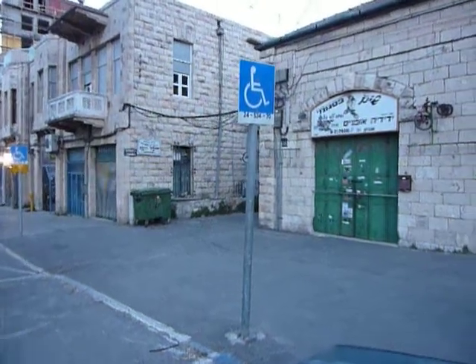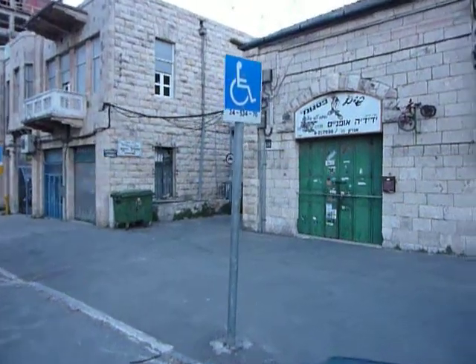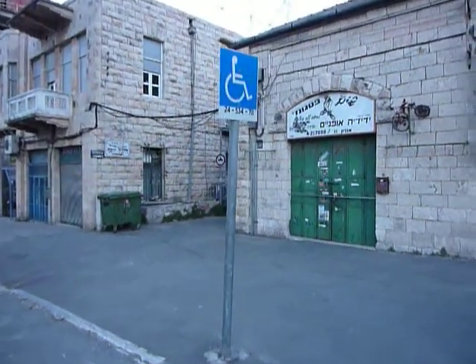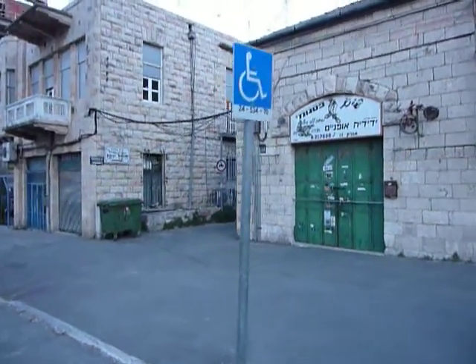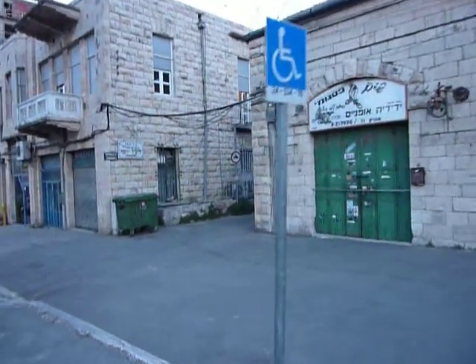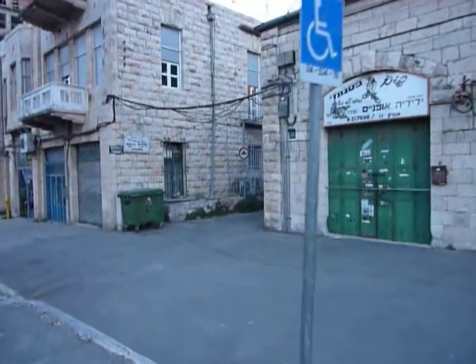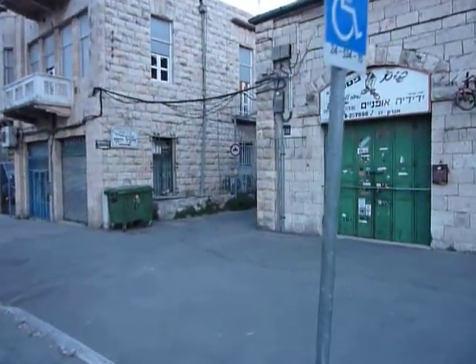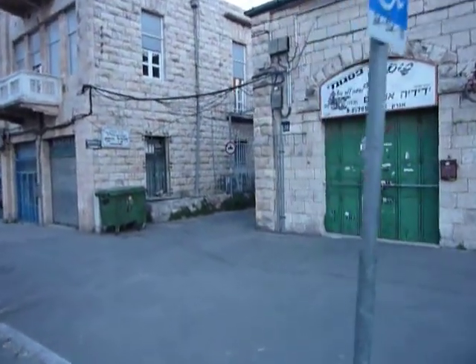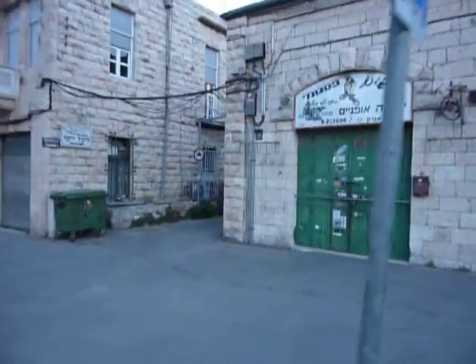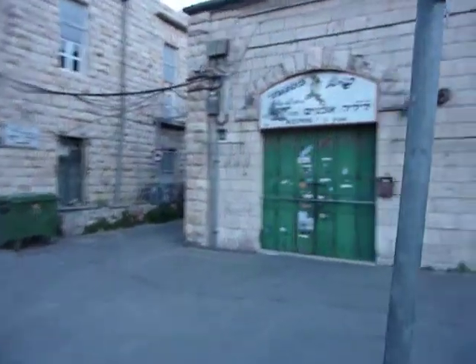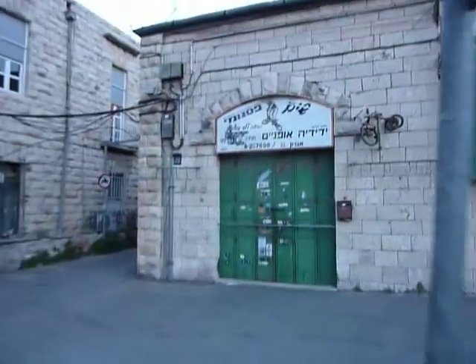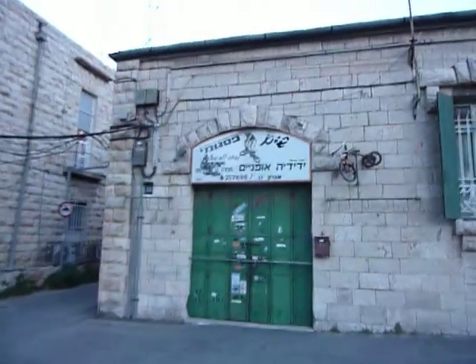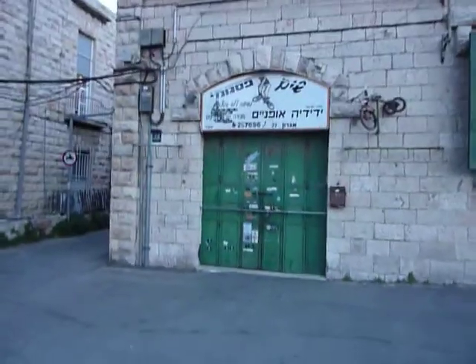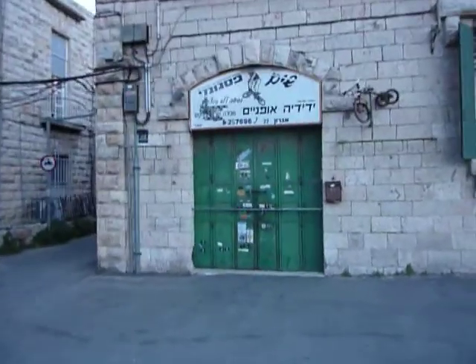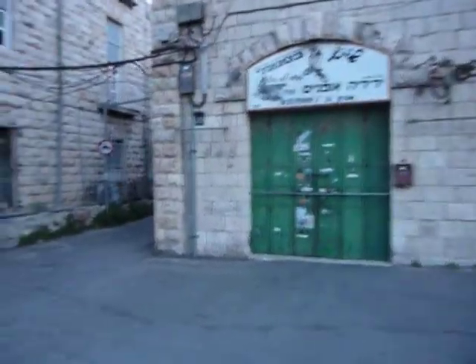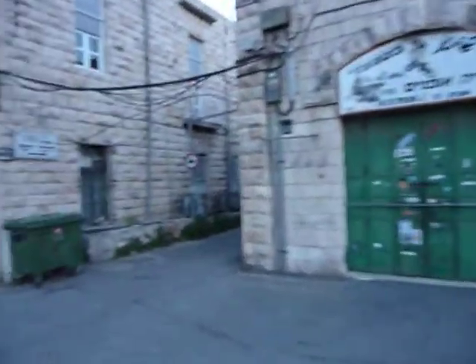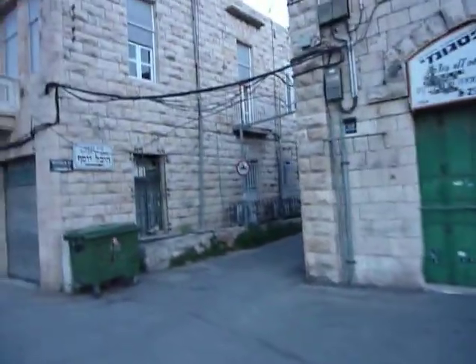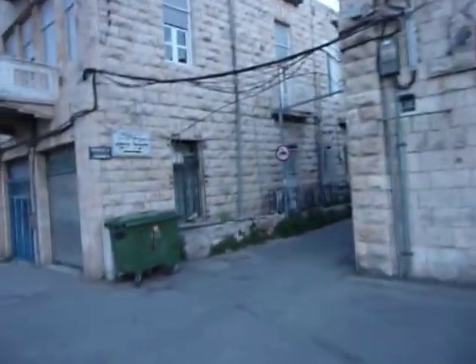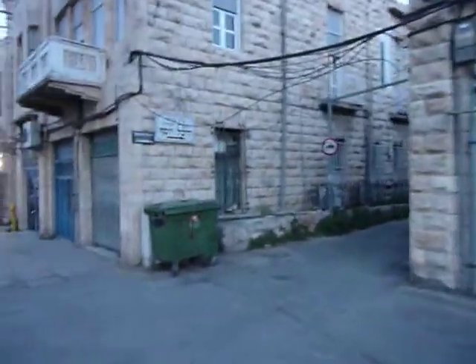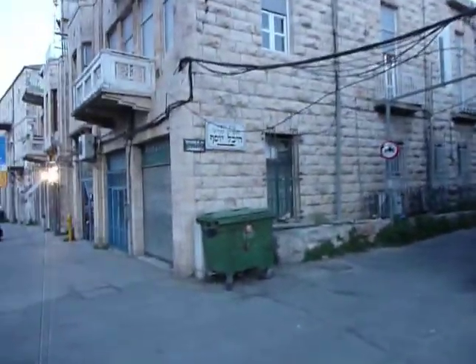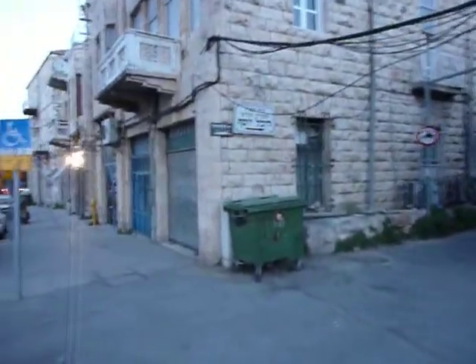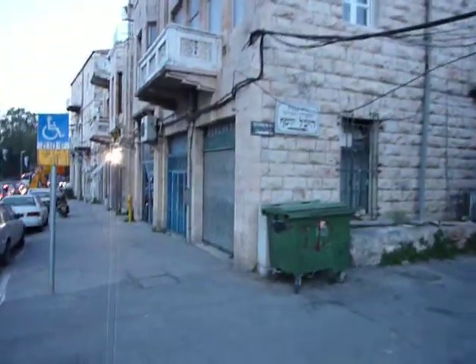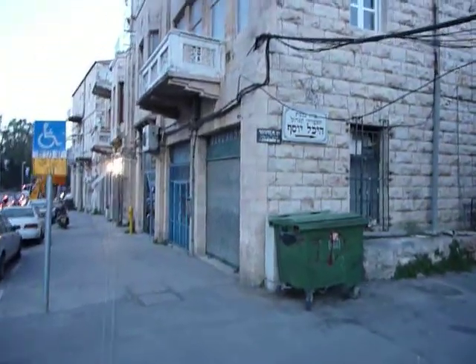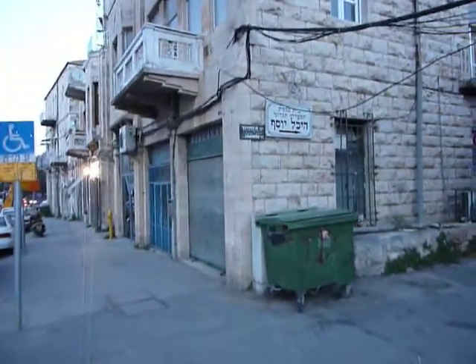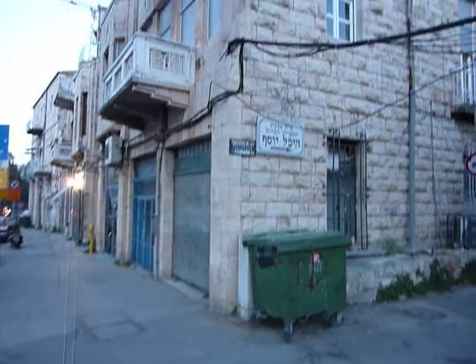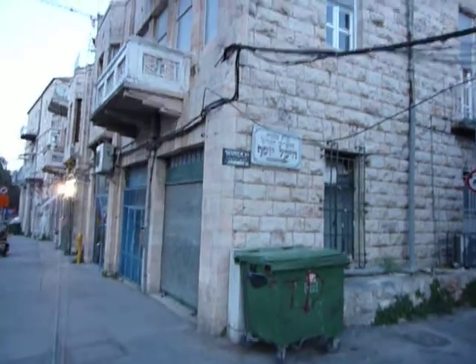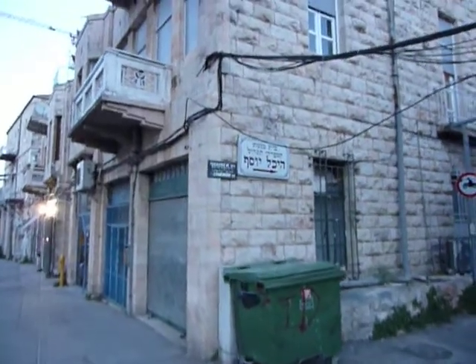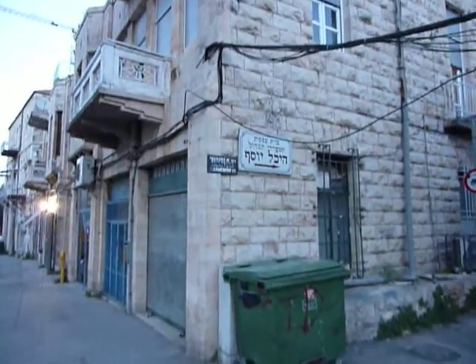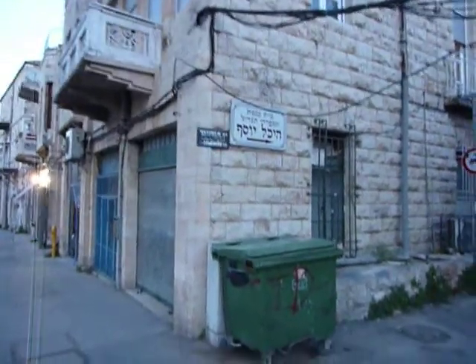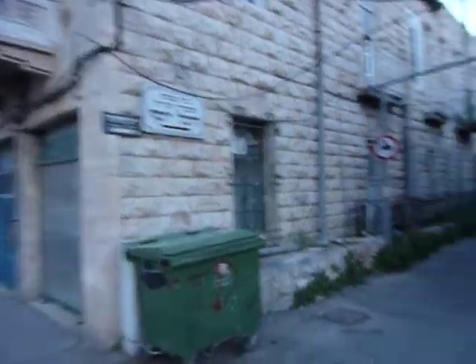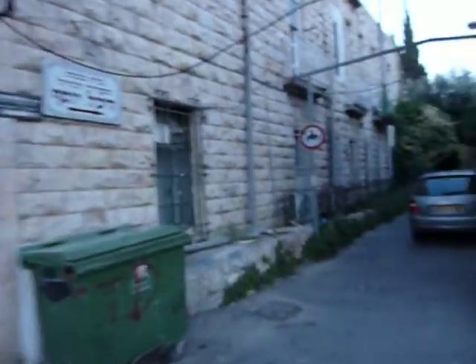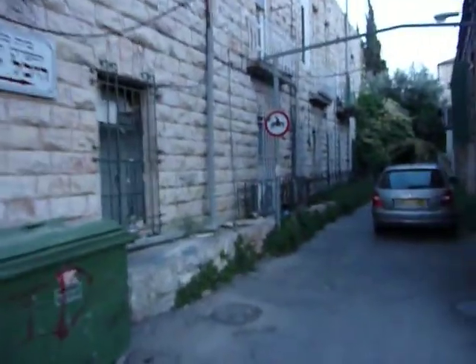We're walking towards Zamenhof Street. You can see the bike shop here on the right hand side and there's a silver shop just on the left hand side. Here's Zamenhof Street and we're walking down it right now.